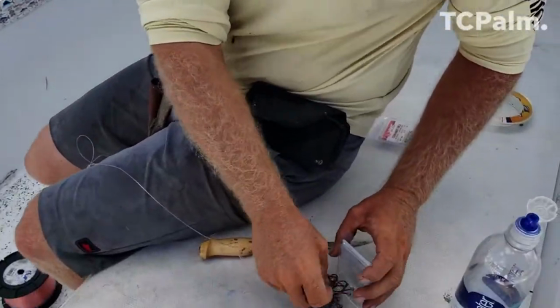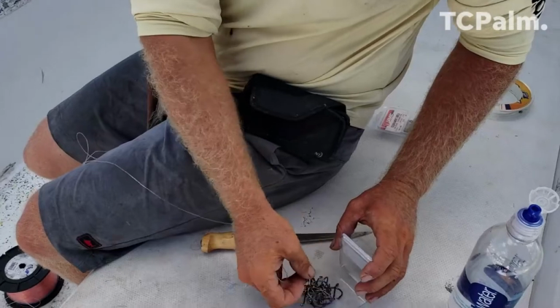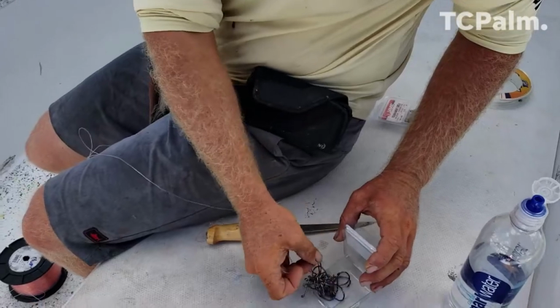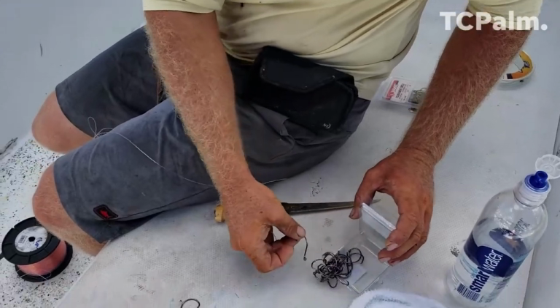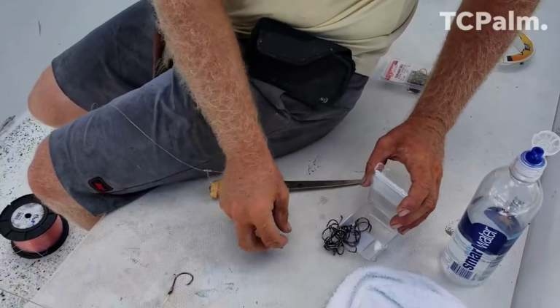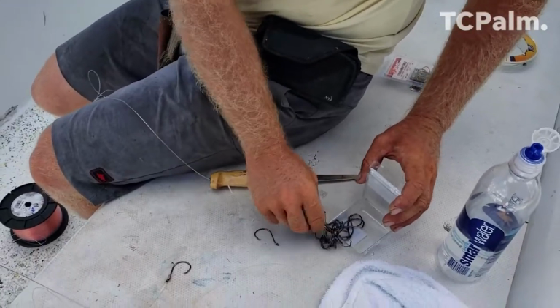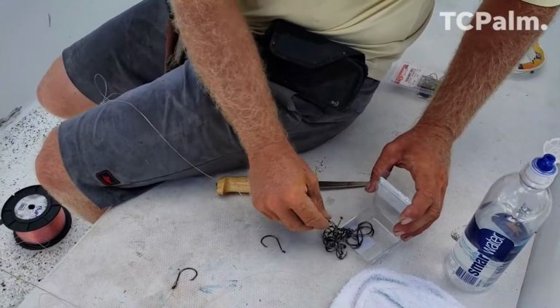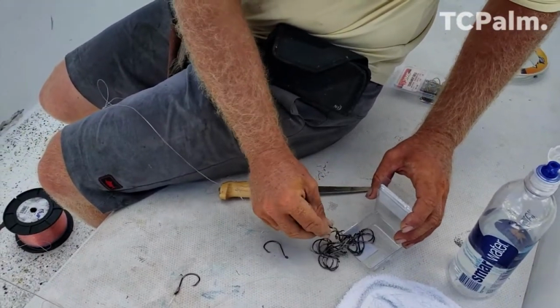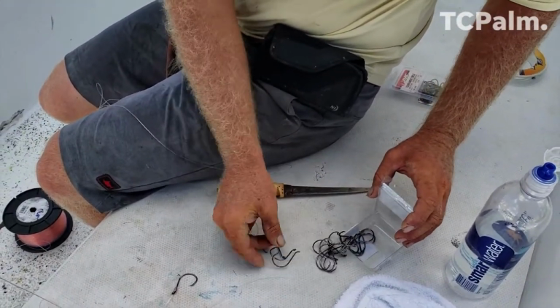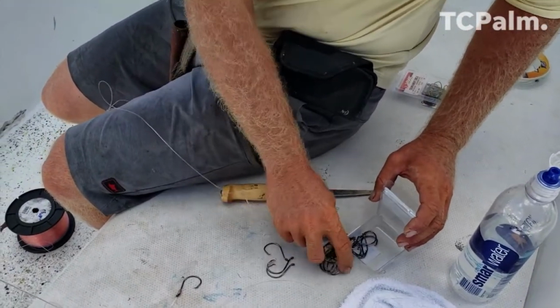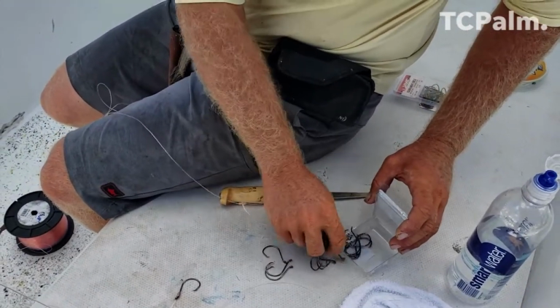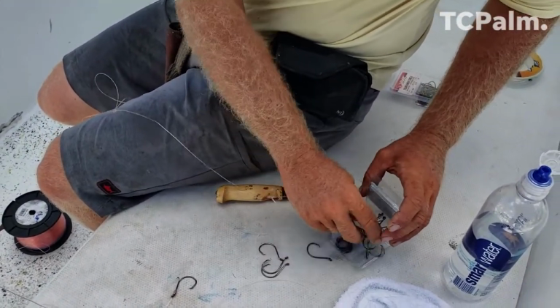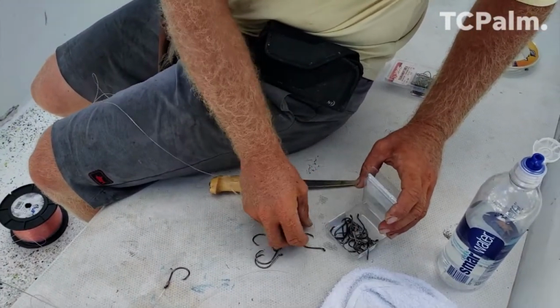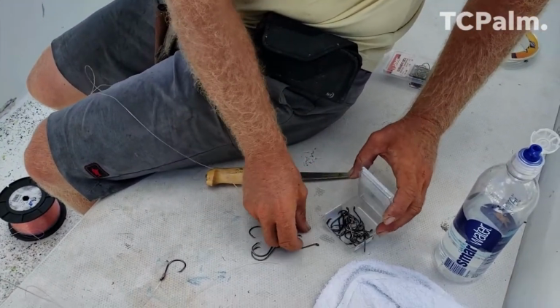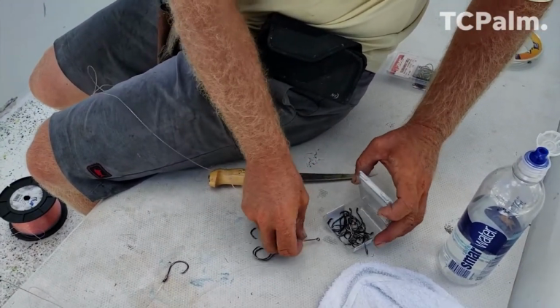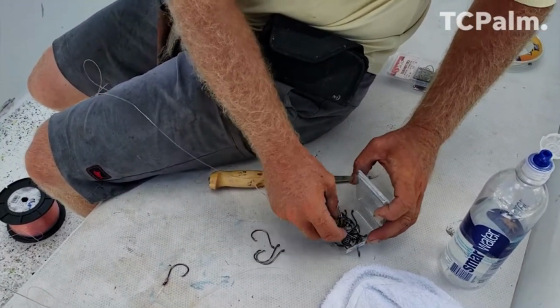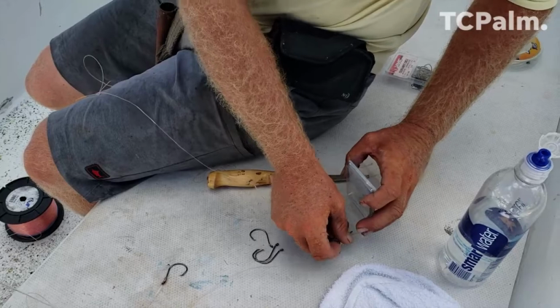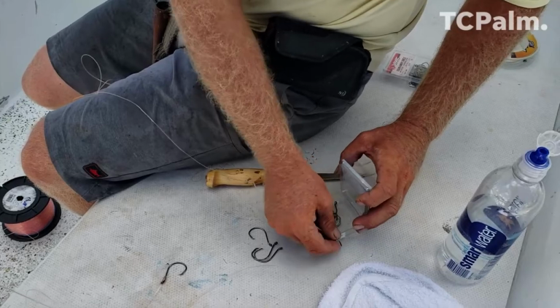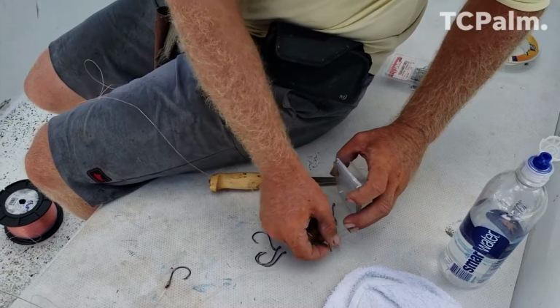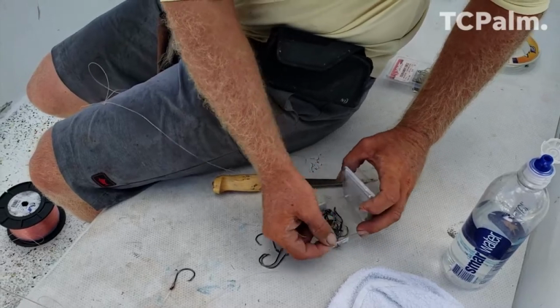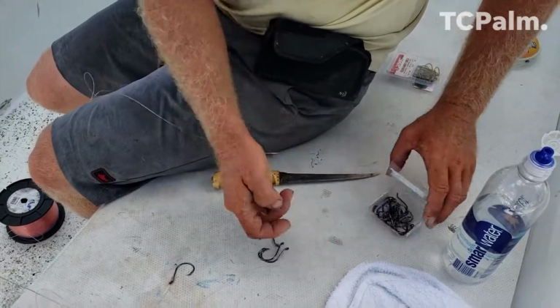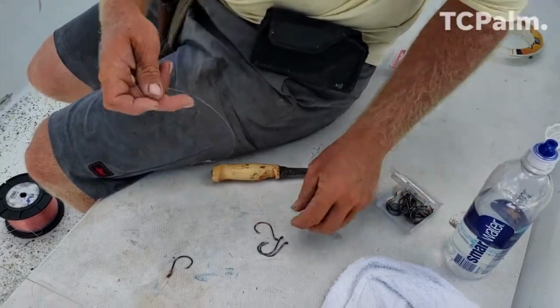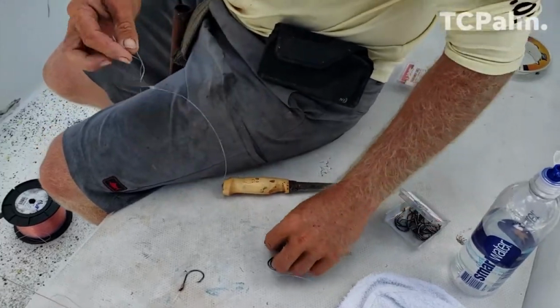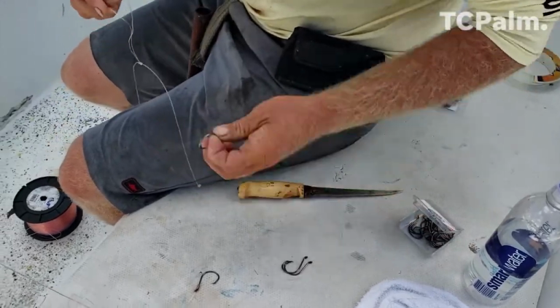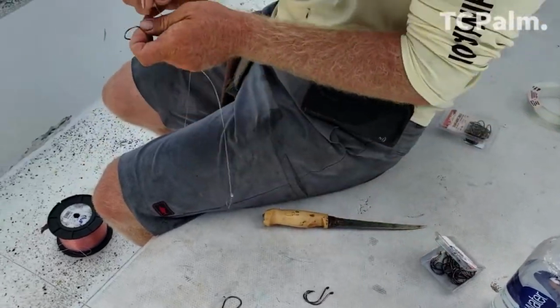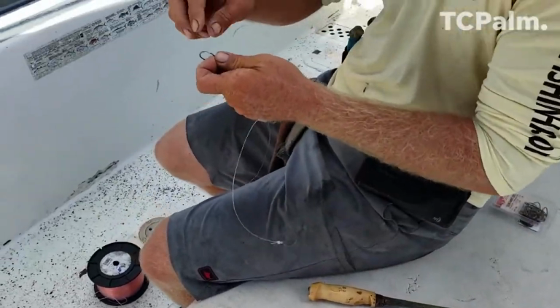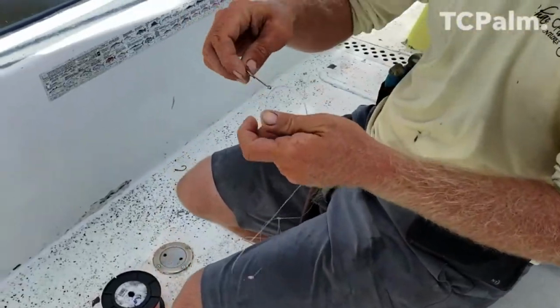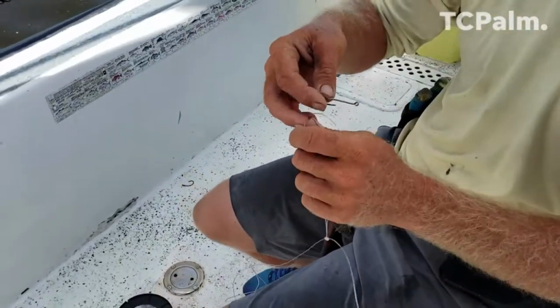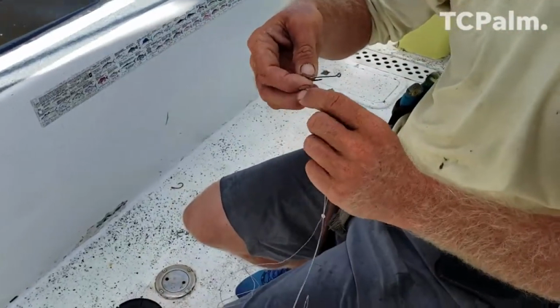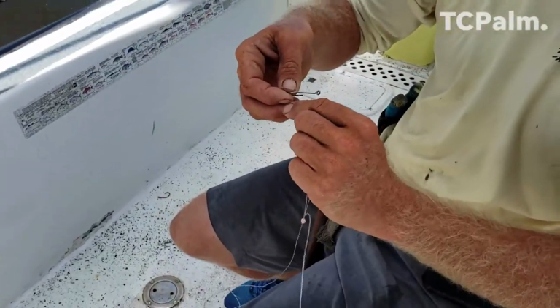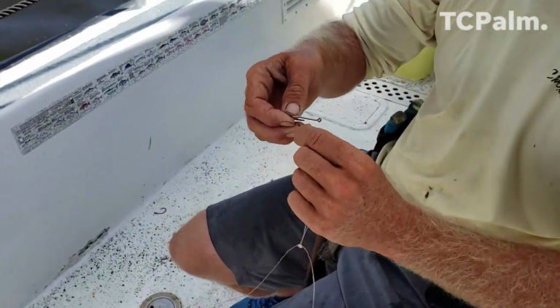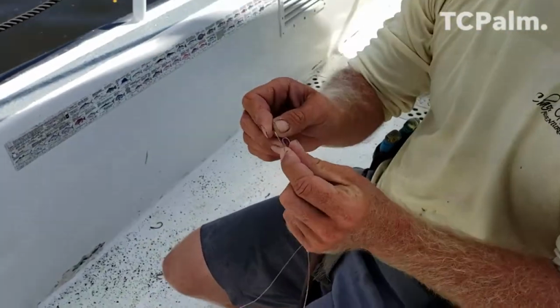What size hook are we using? Five-O's. You don't need to go extra small for them, you don't need to overthink it — five-O's are good. Five-O circle hooks, you want those; they stick by themselves.